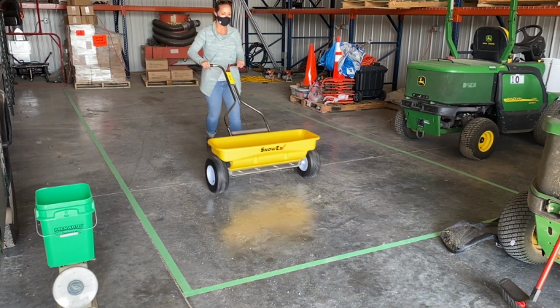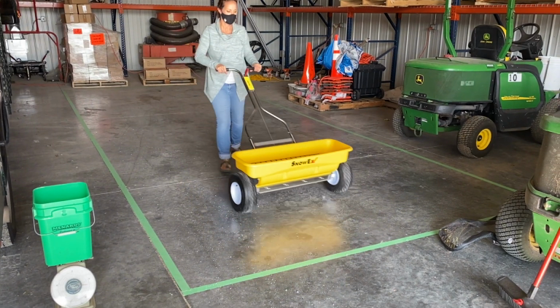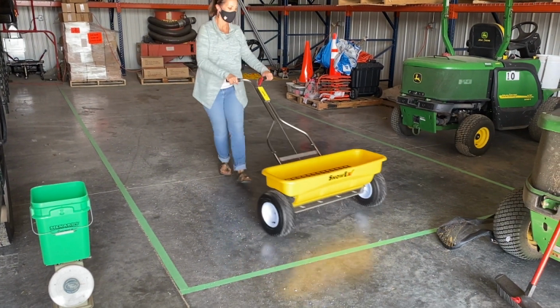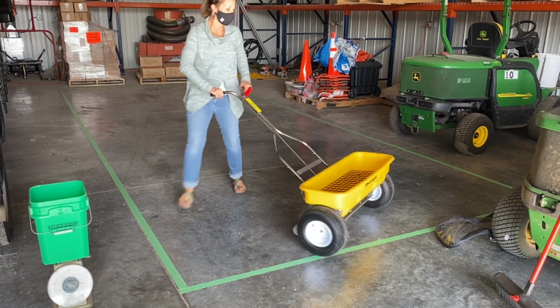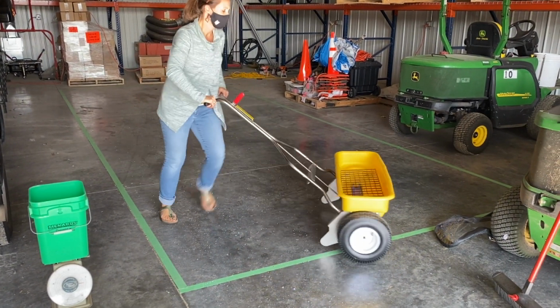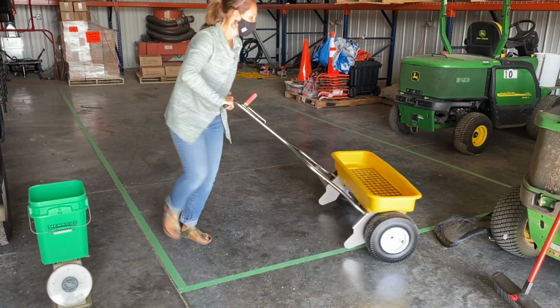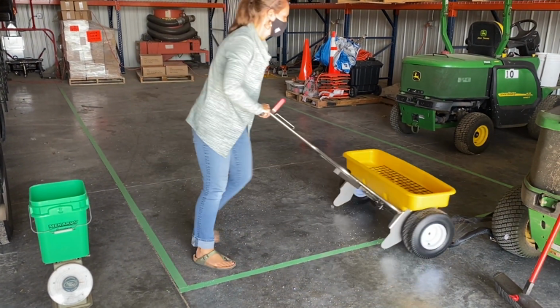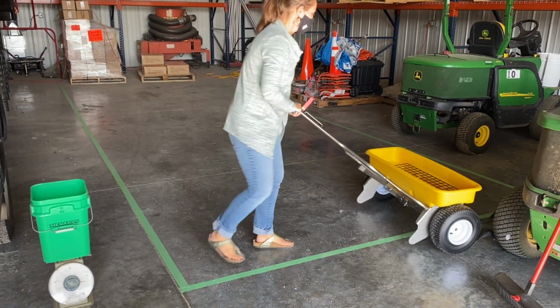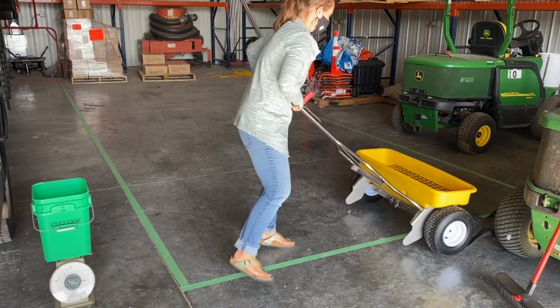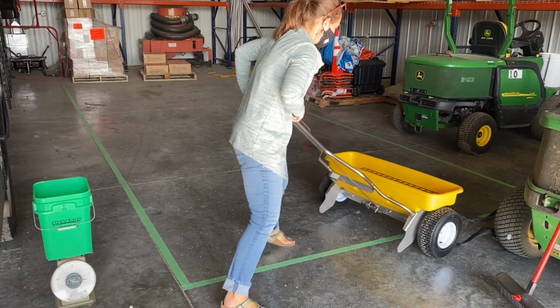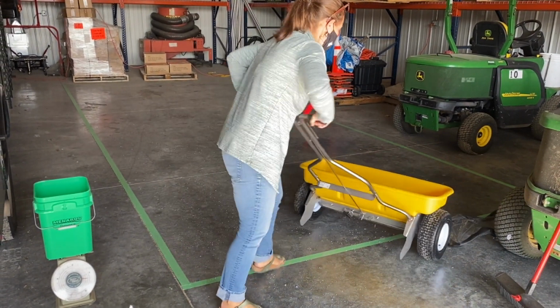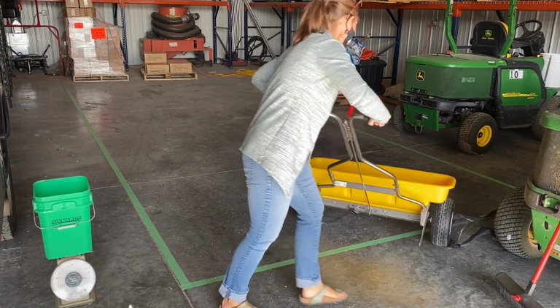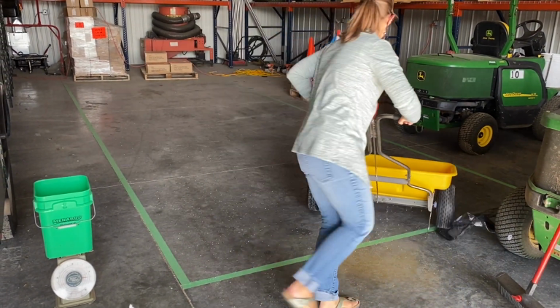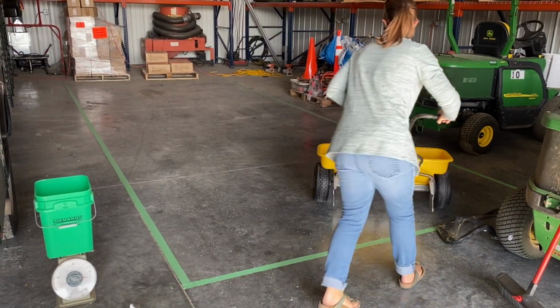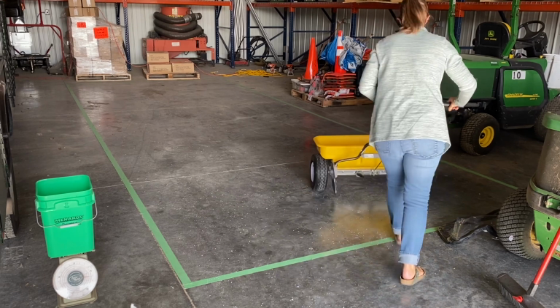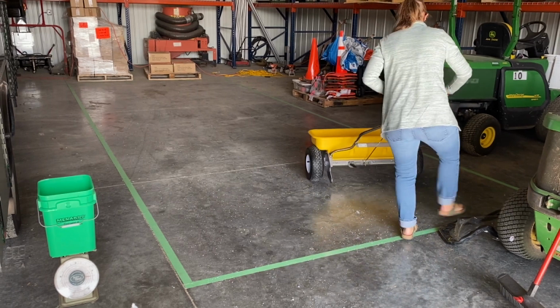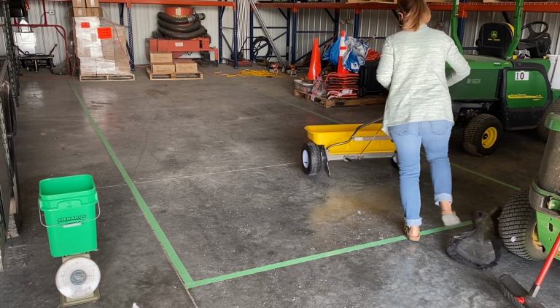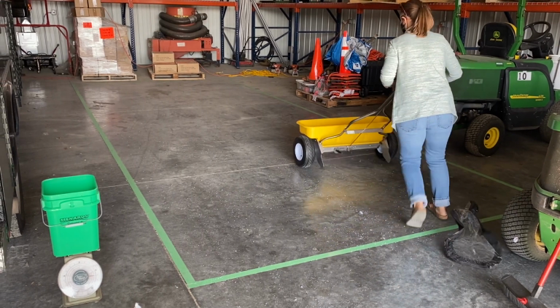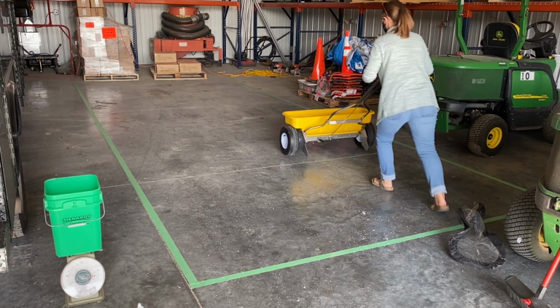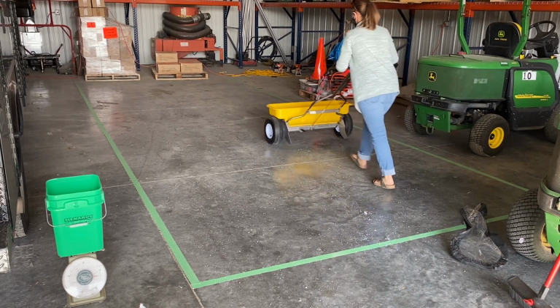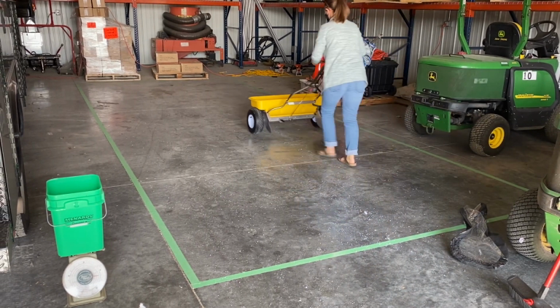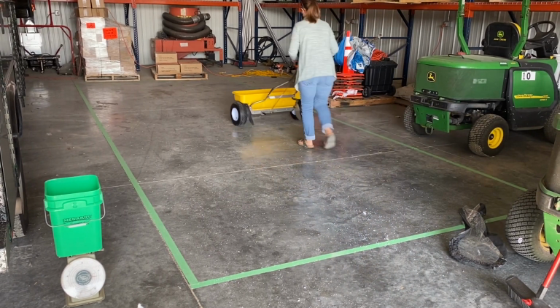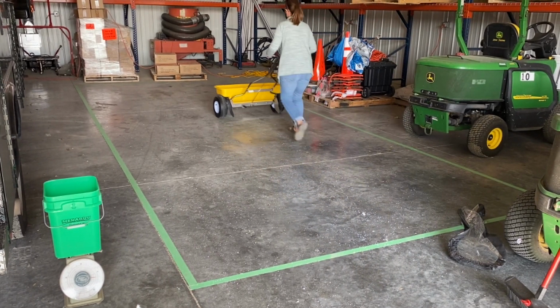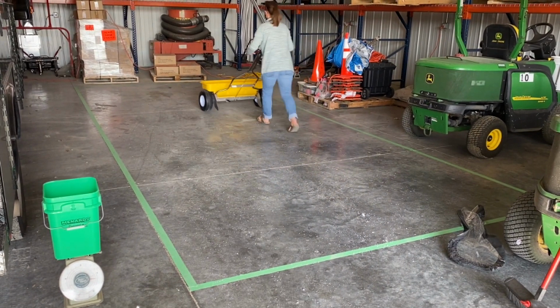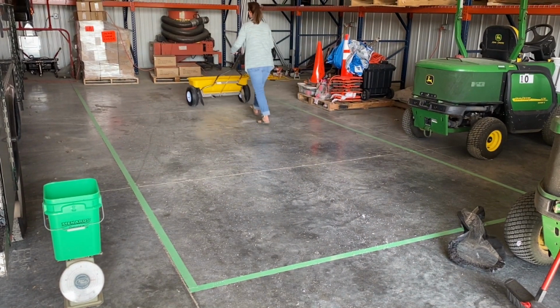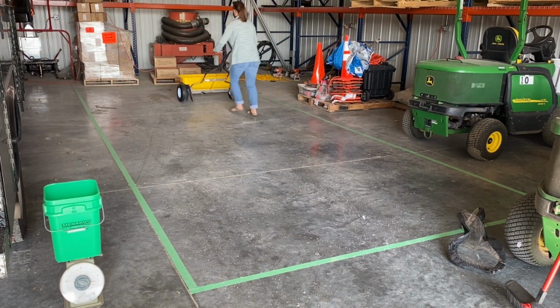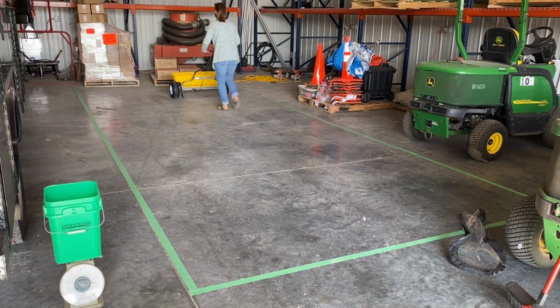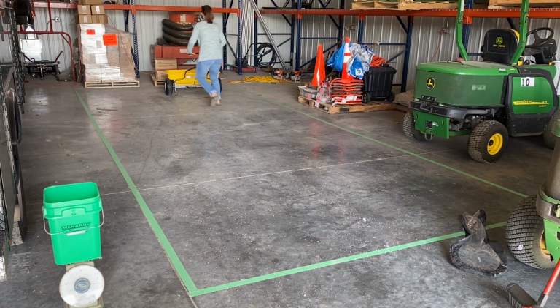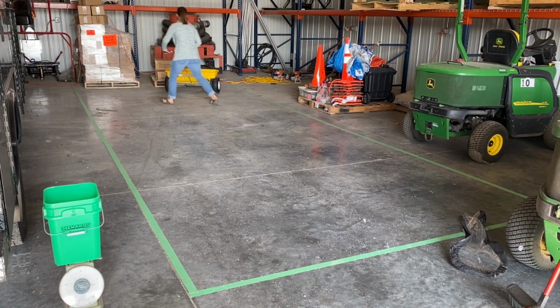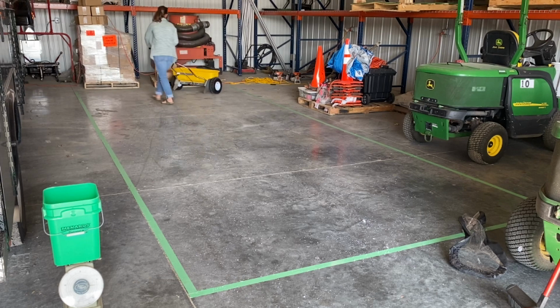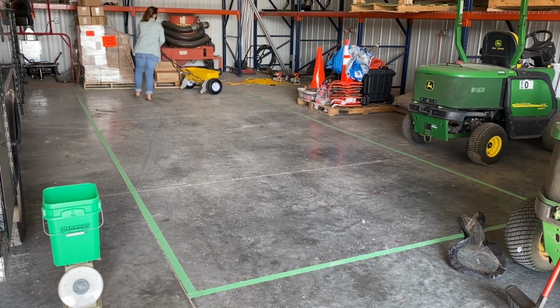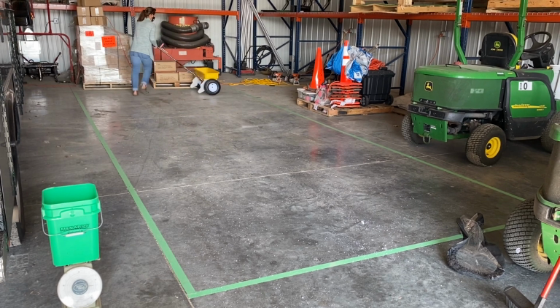During this step, try to walk at the same speed you would if you were actually out applying product for a customer. It may help to have a partner time you to see if you are walking at a consistent speed for each round of the calibration.